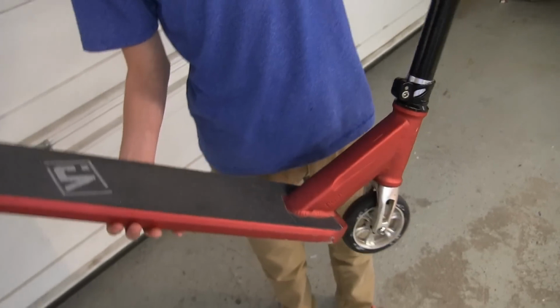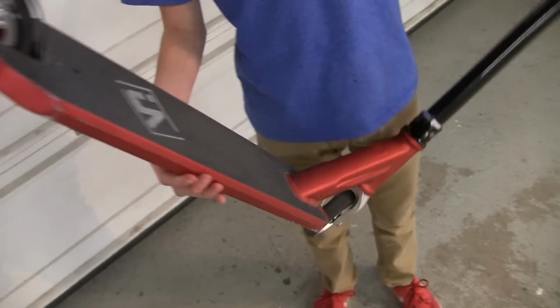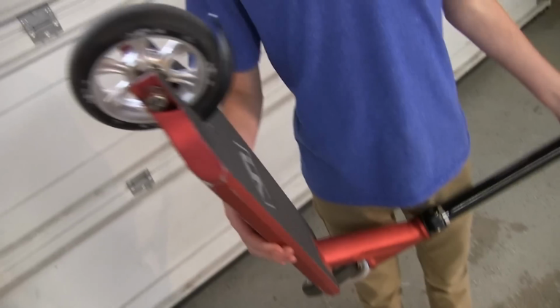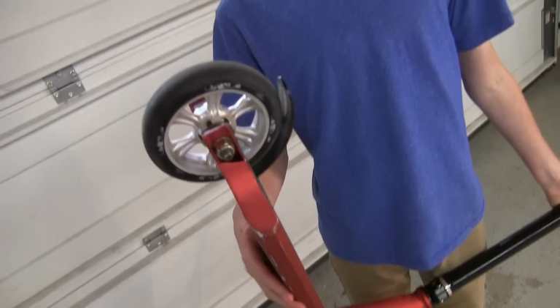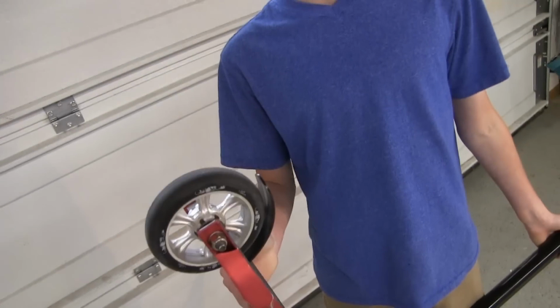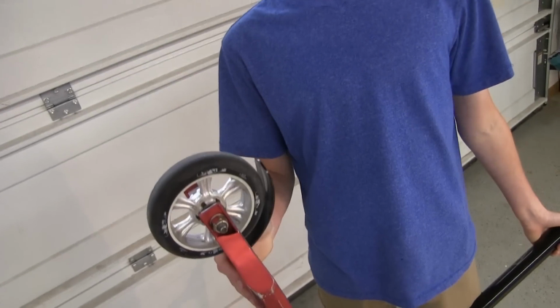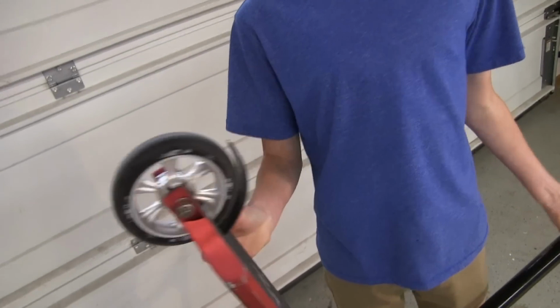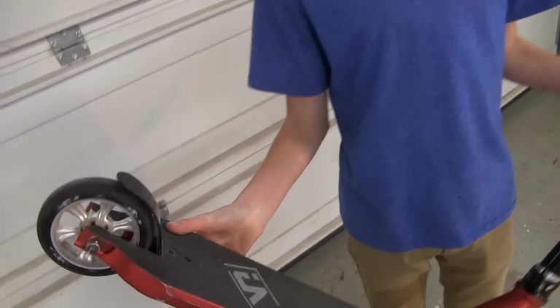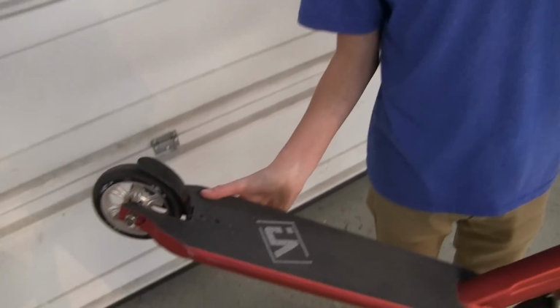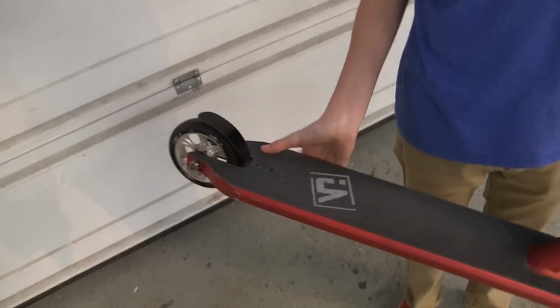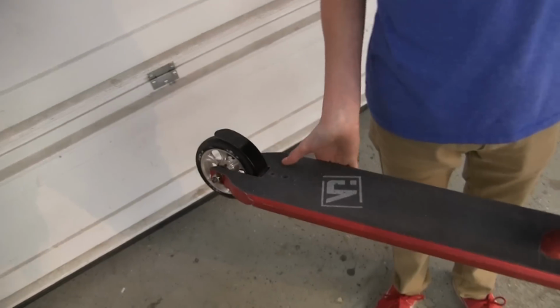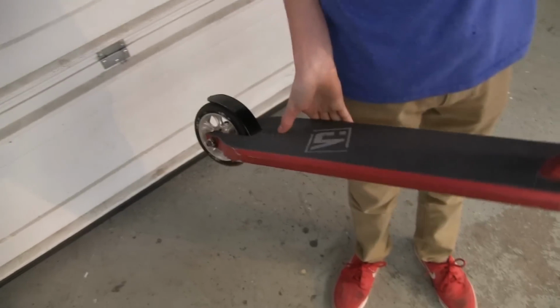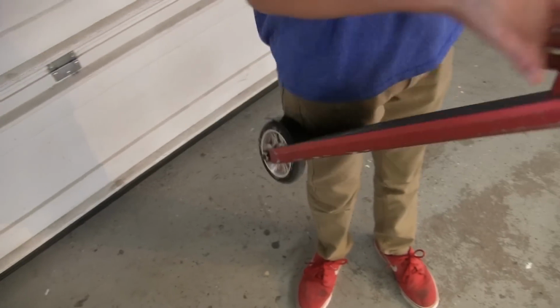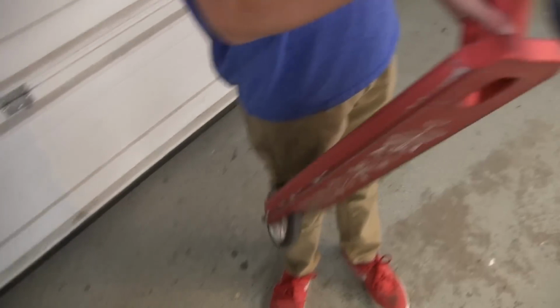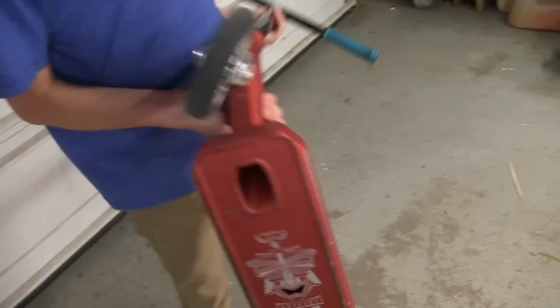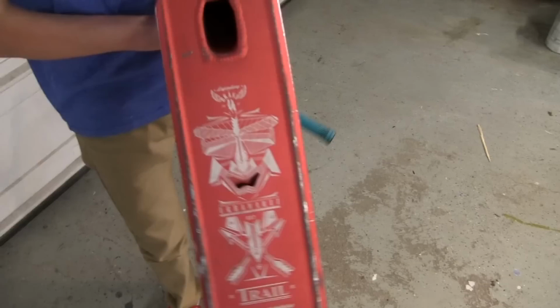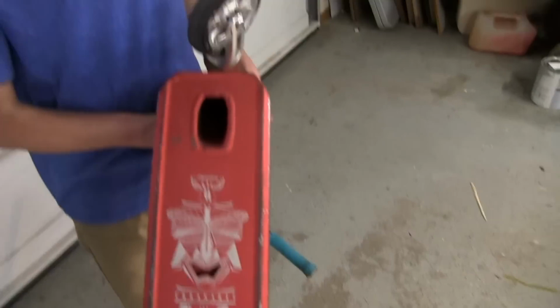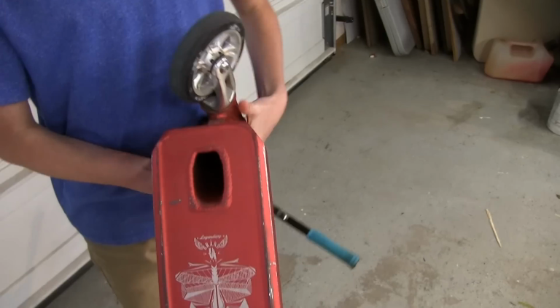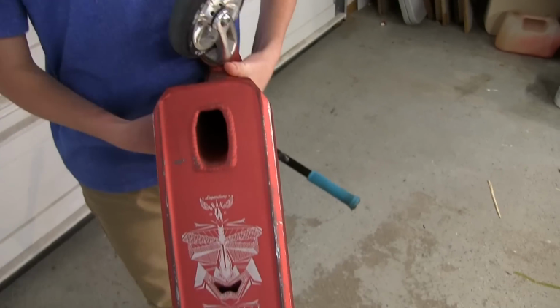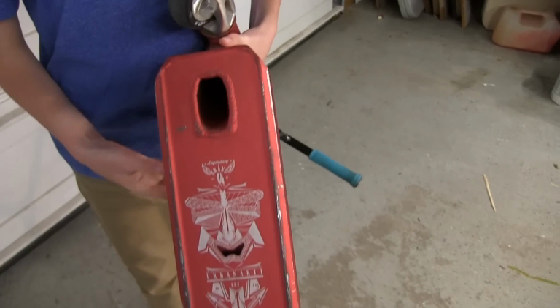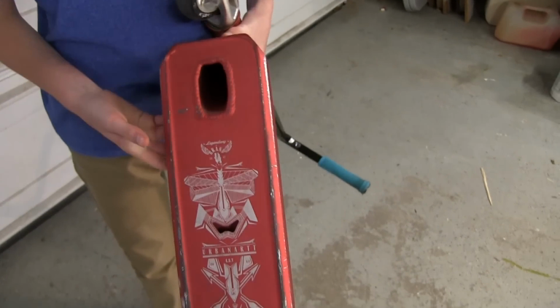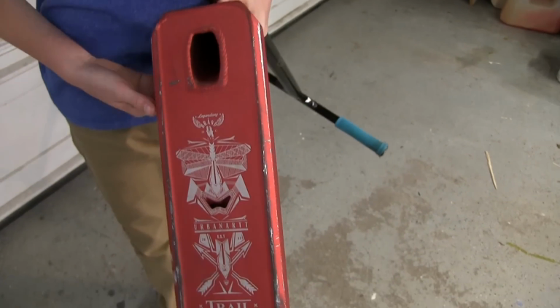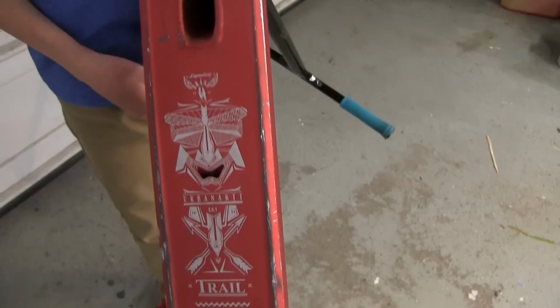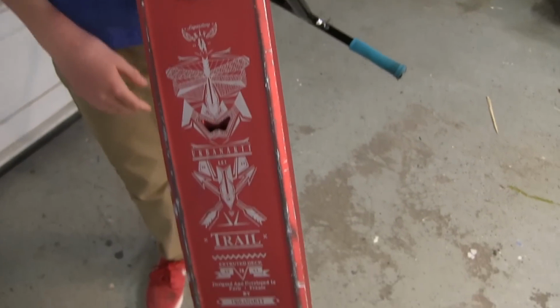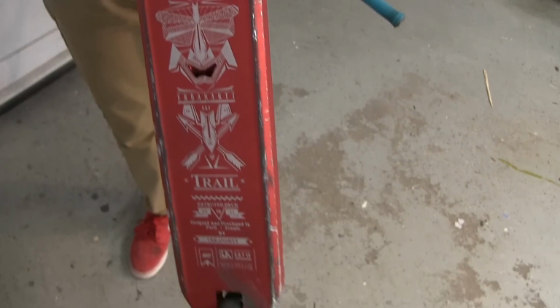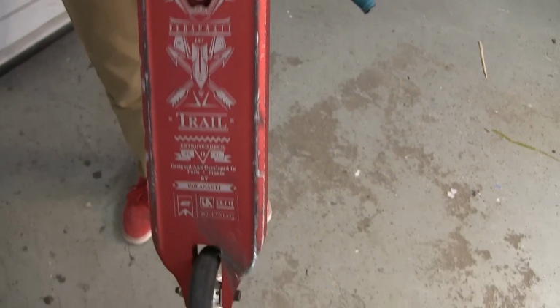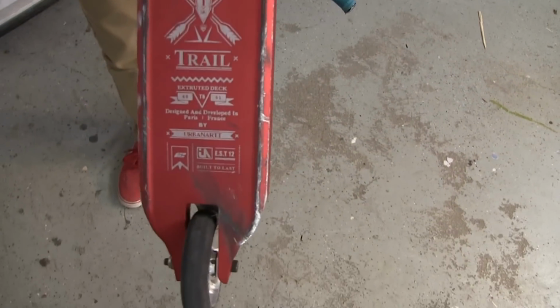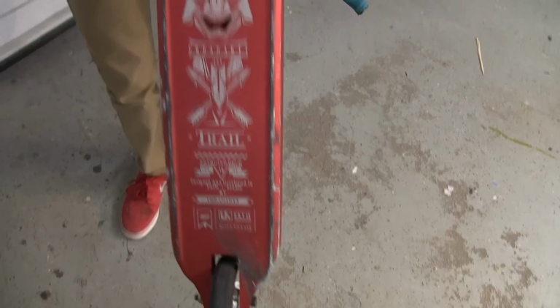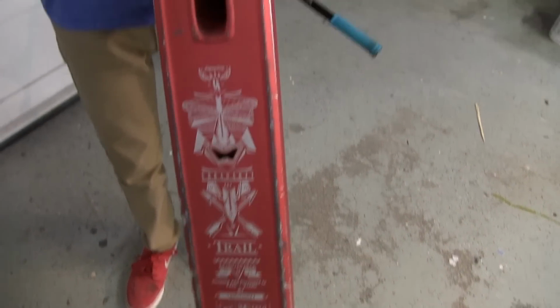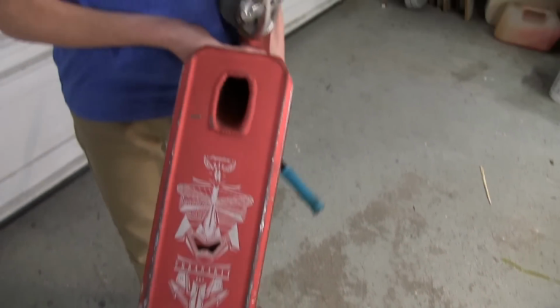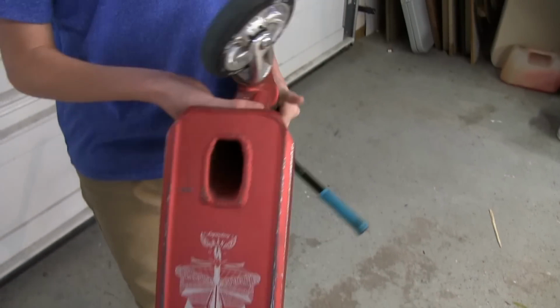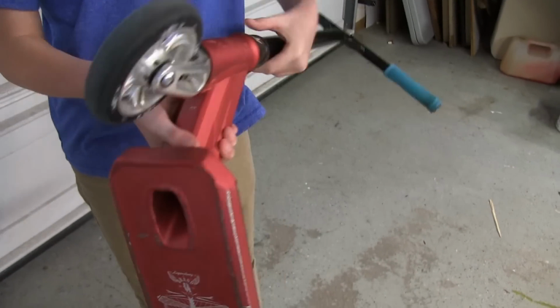Other than that it's a really nice deck, it's very light, it's strong, it grinds really well and it's got some cool decal on the bottom and that's pretty much it.